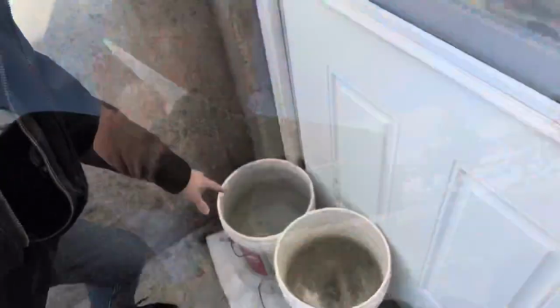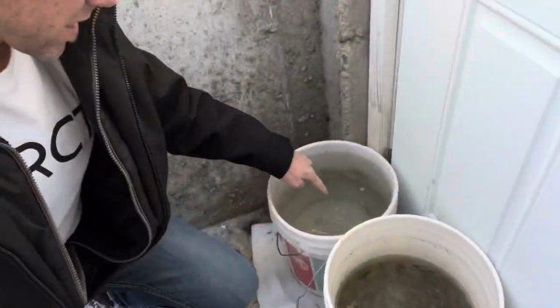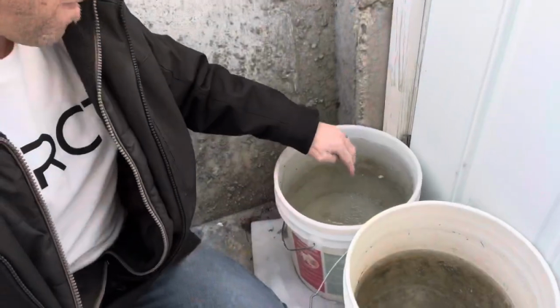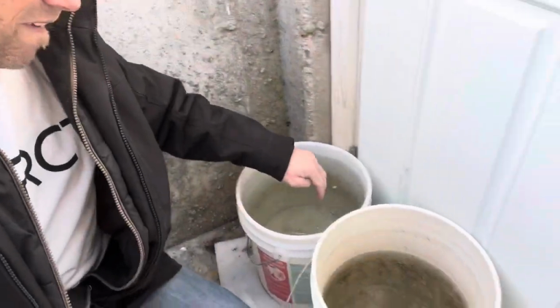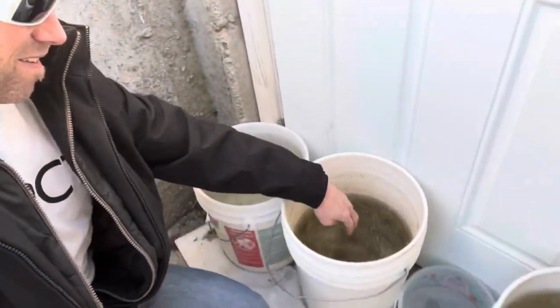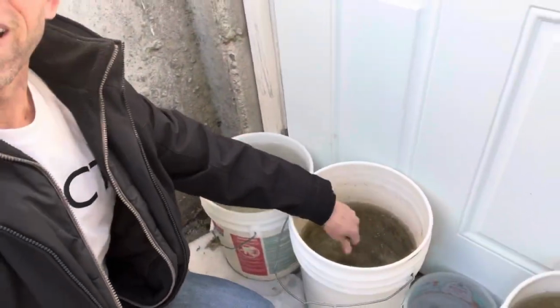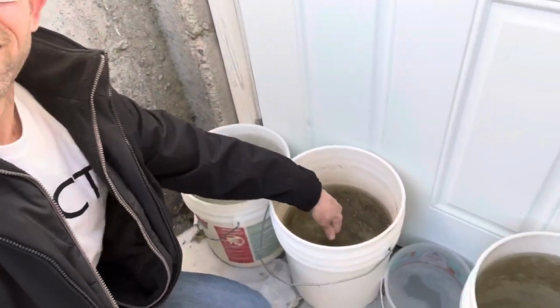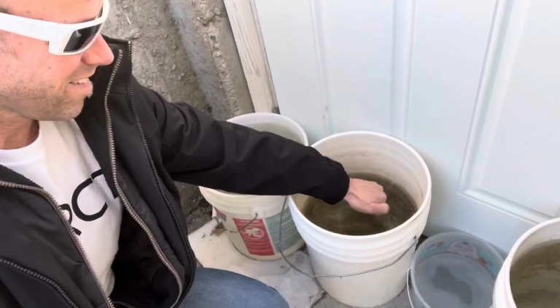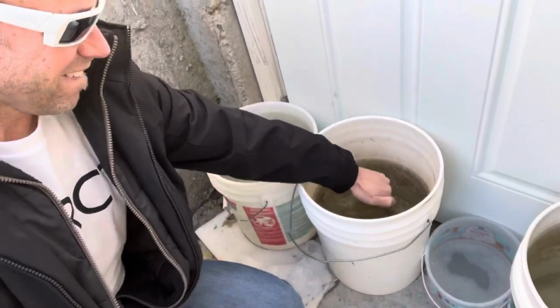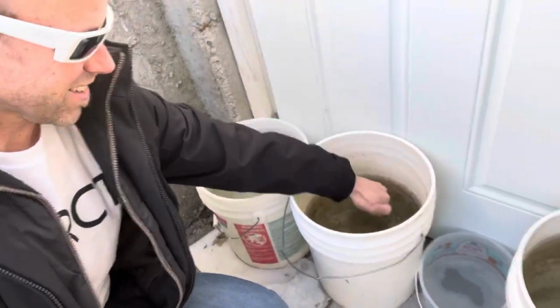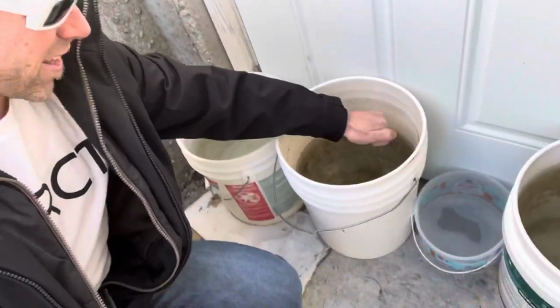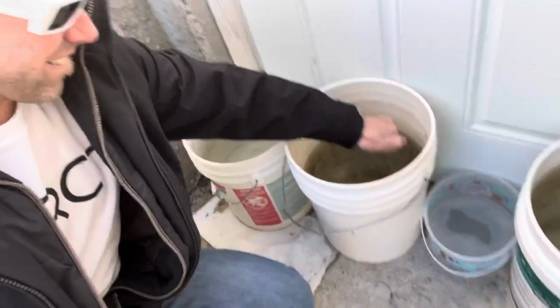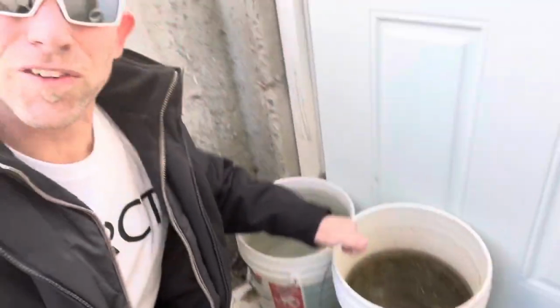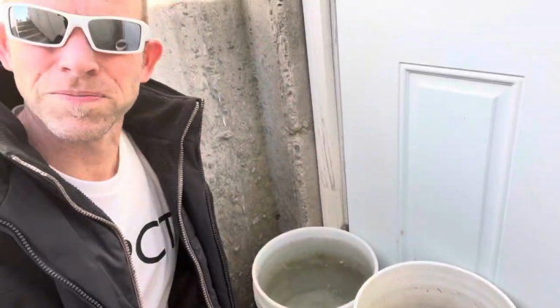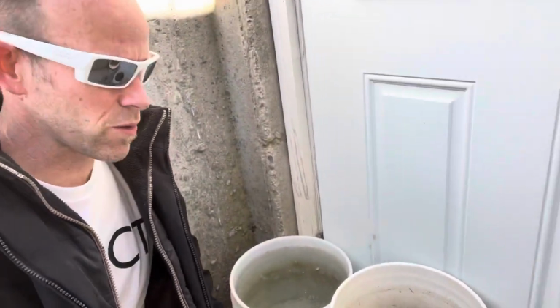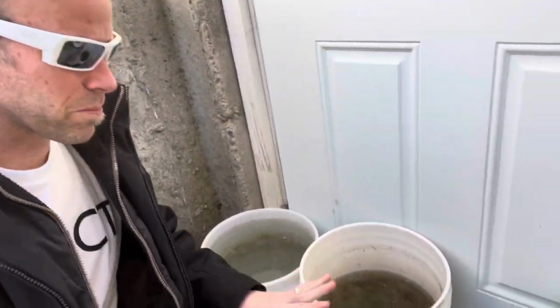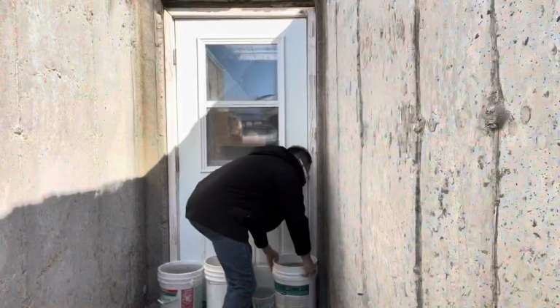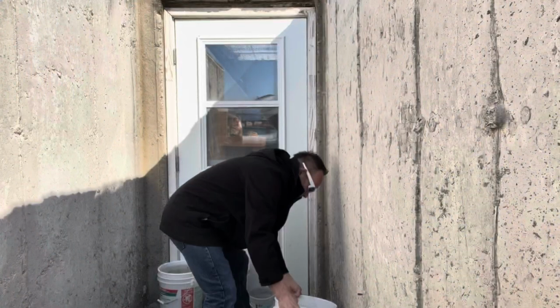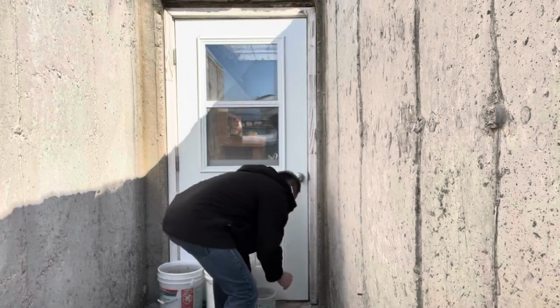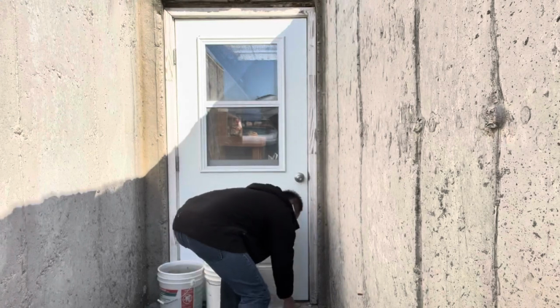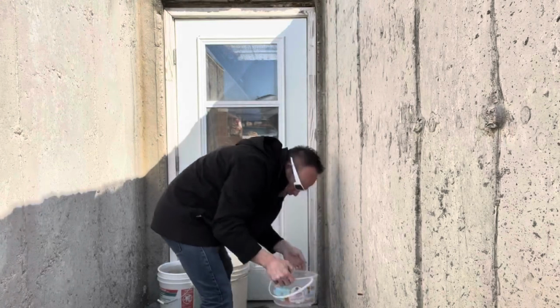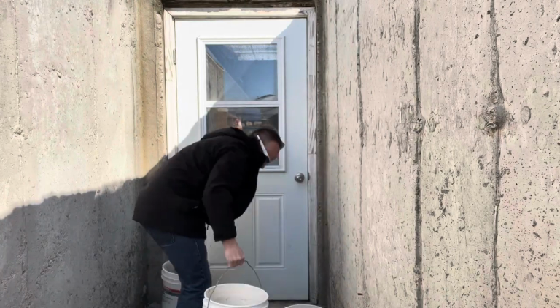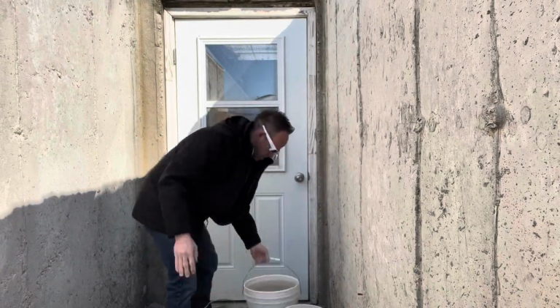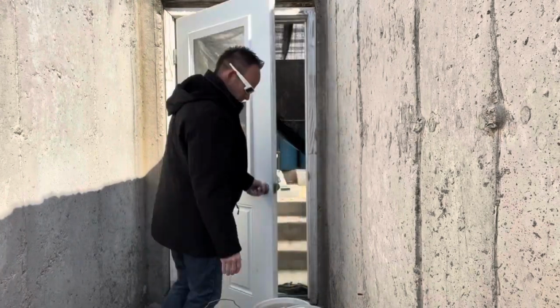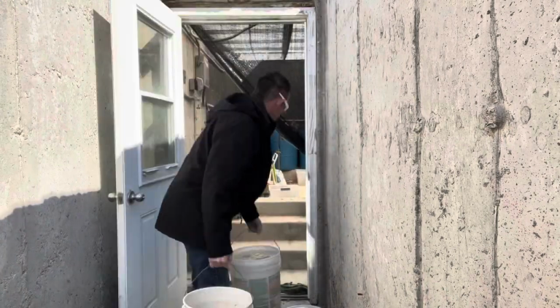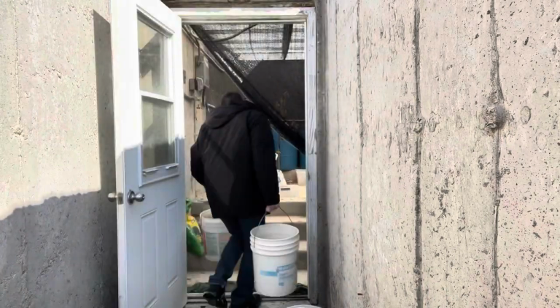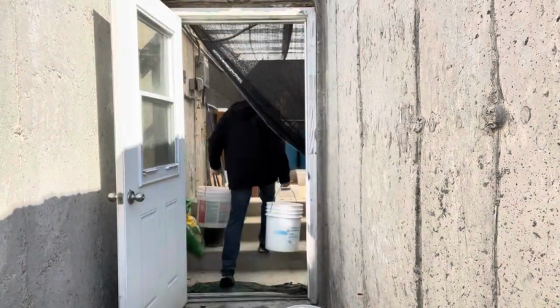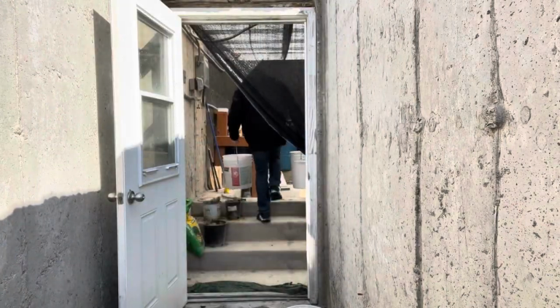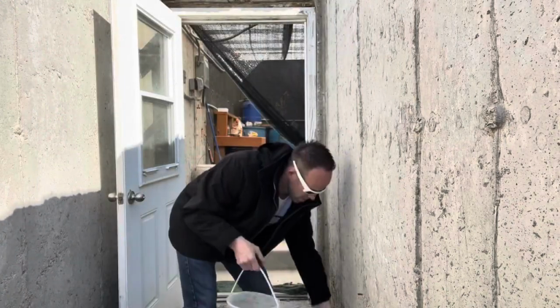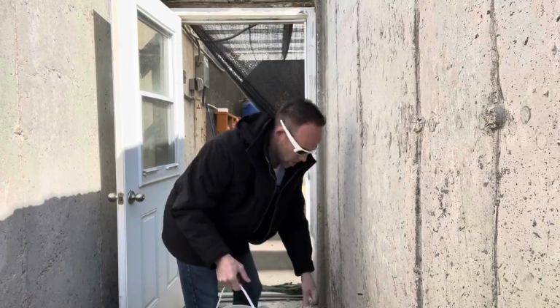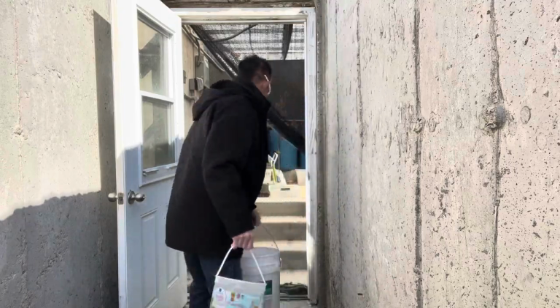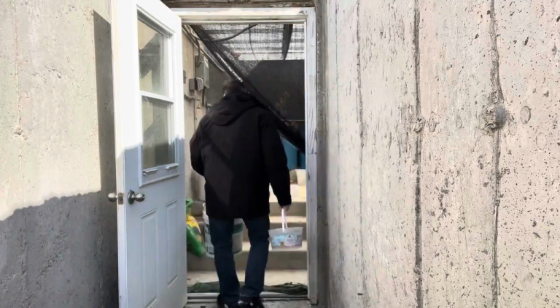These buckets are frozen, so I don't want to break them. But now that I've got all this water collected, I can bring the buckets inside — the greenhouse is warm — so everything will melt inside there.